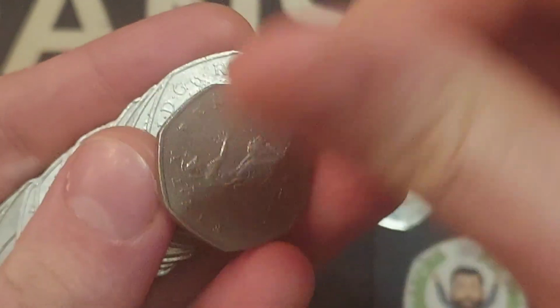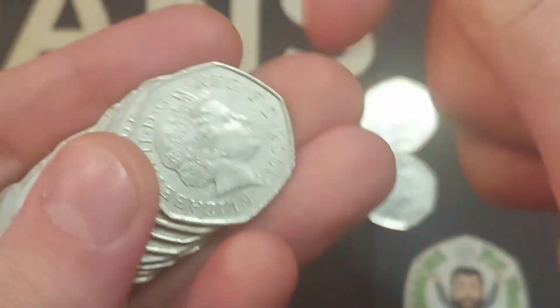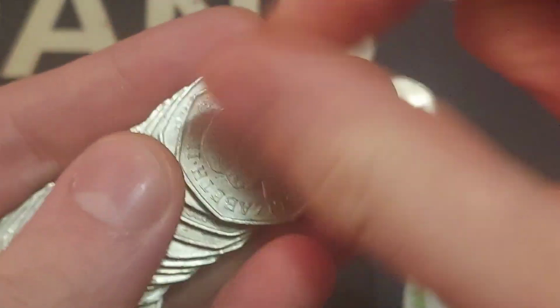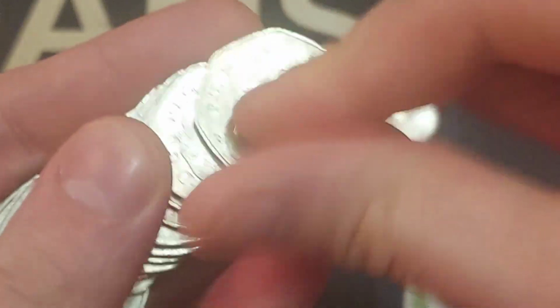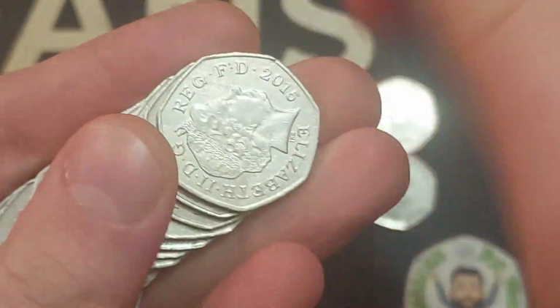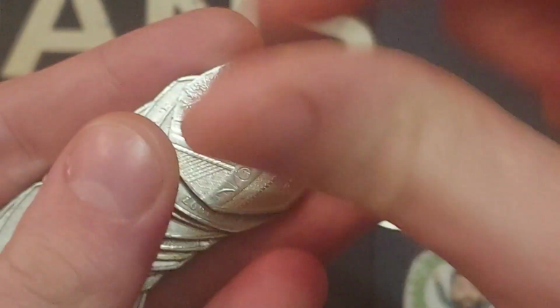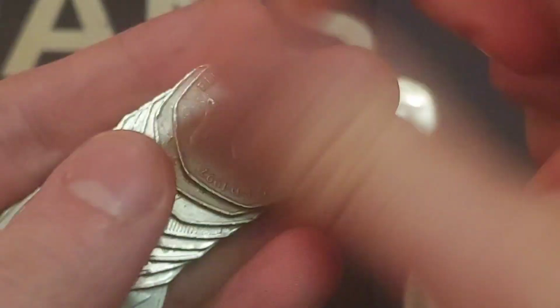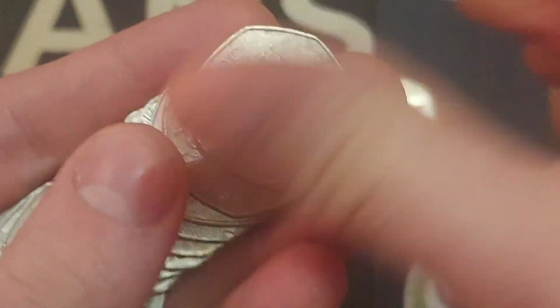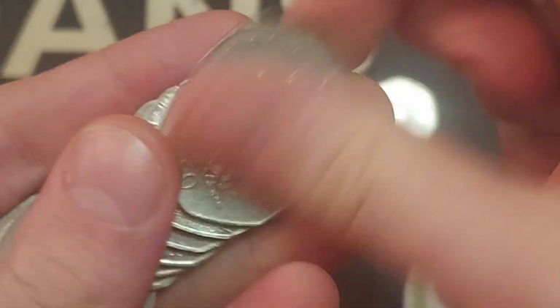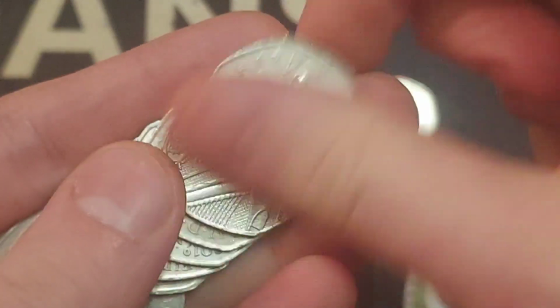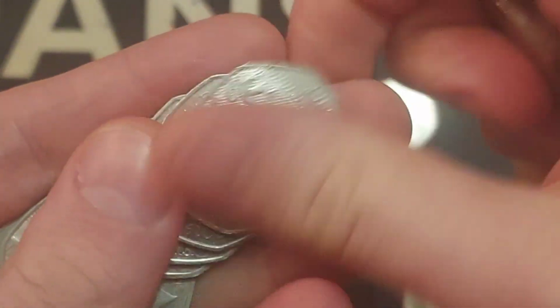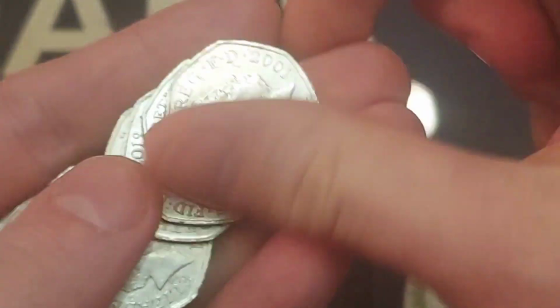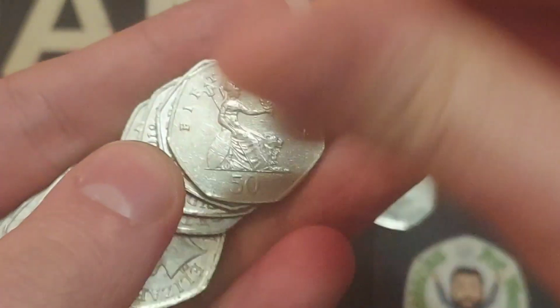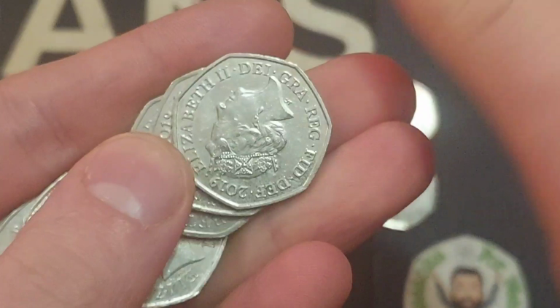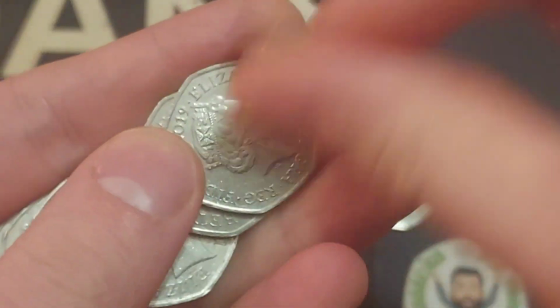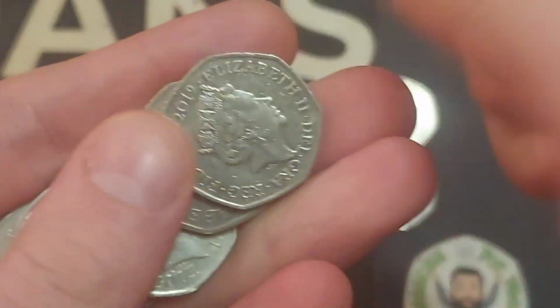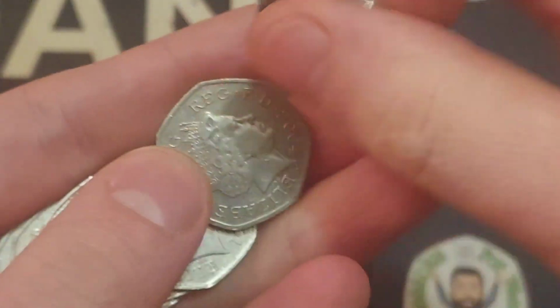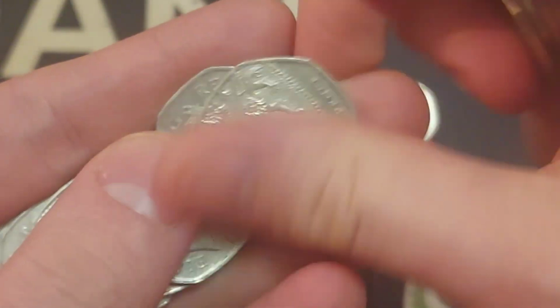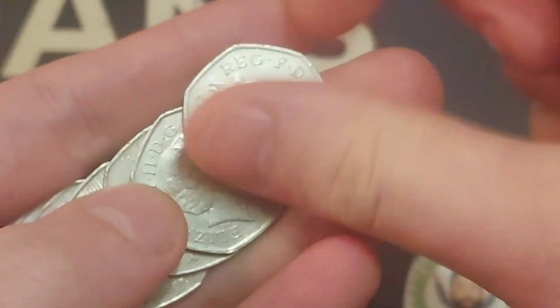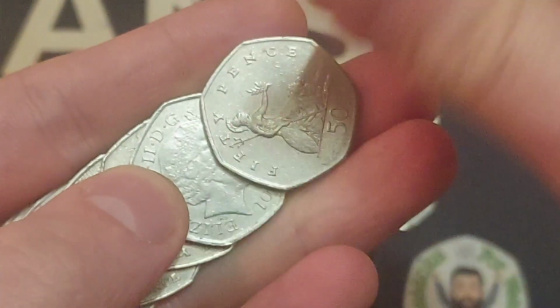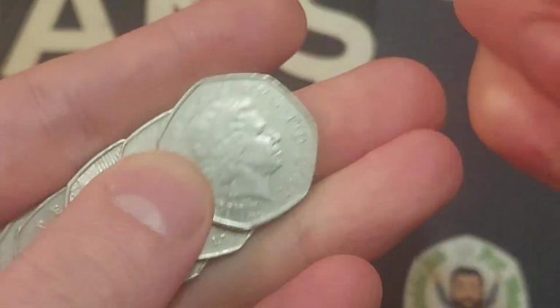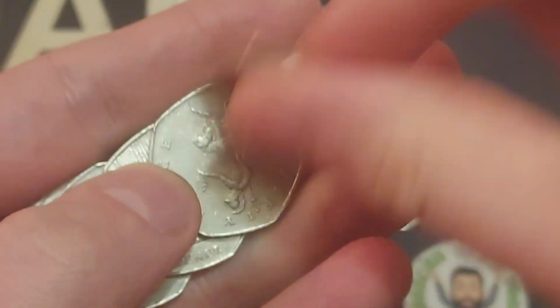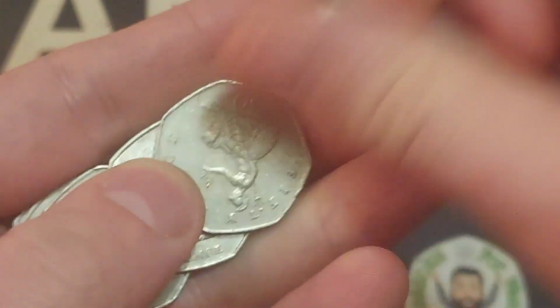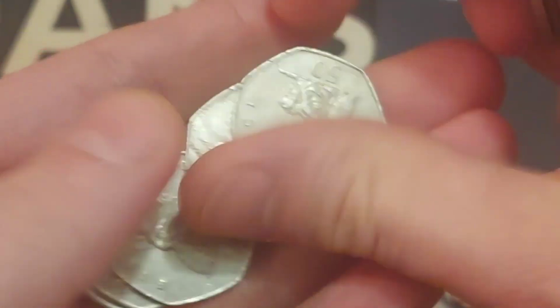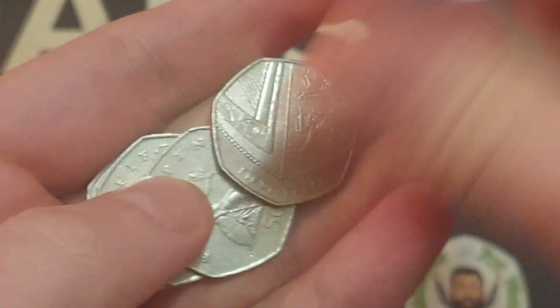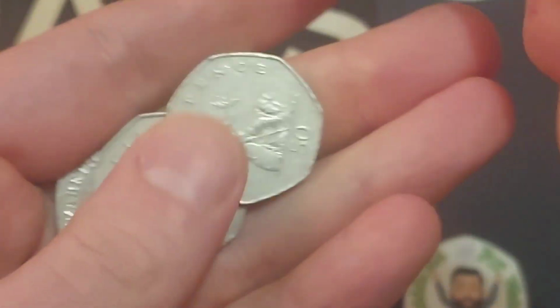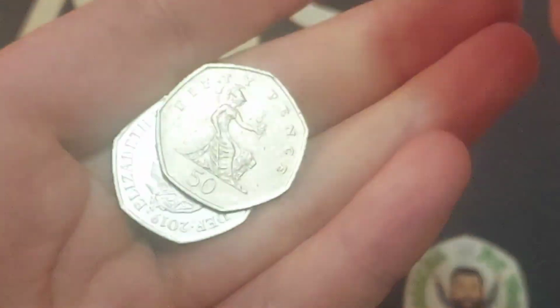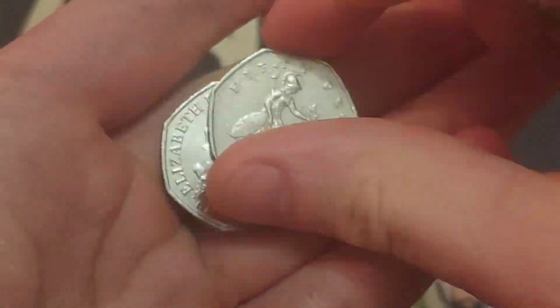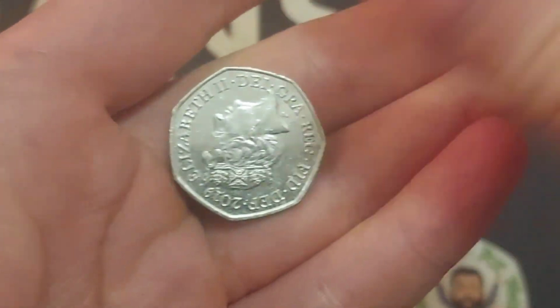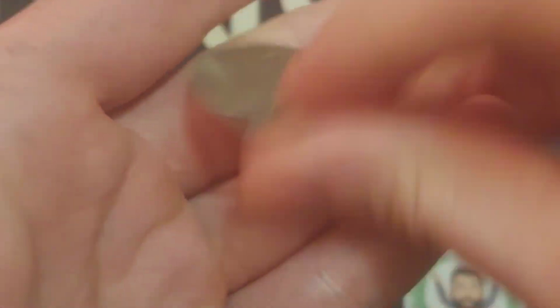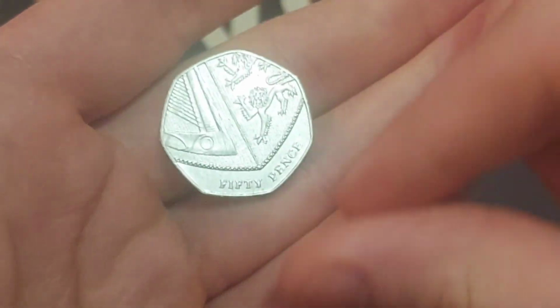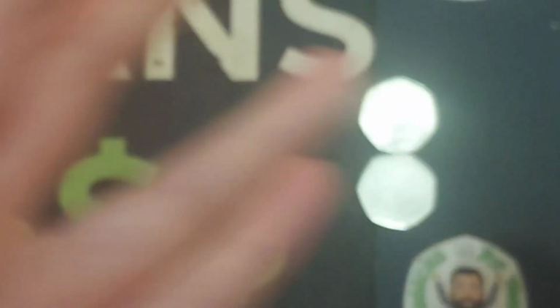It has been around £500 now since we found the last Olympic, and we have been averaging one nearly every £1,000, so hopefully over the course of the weekend we can get ourselves another Olympic coin in this book.